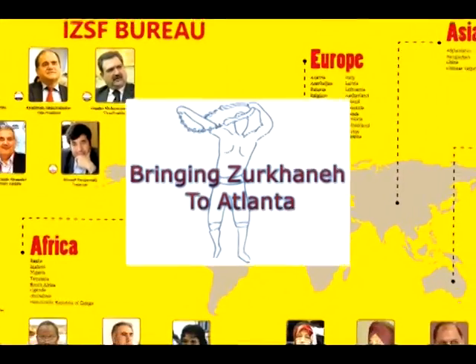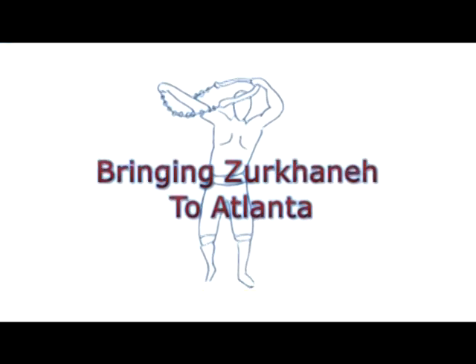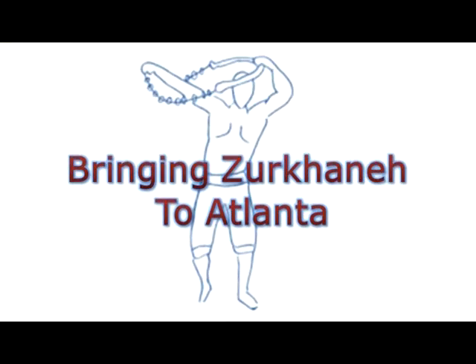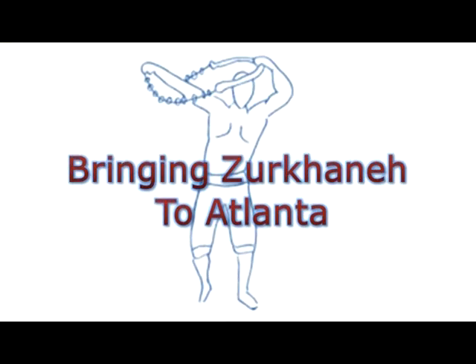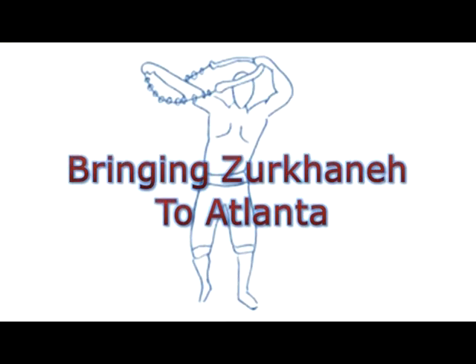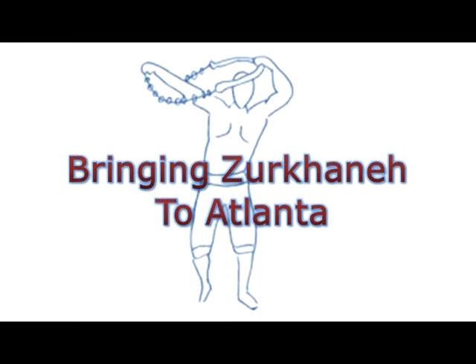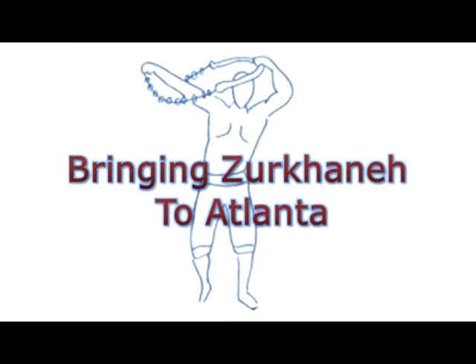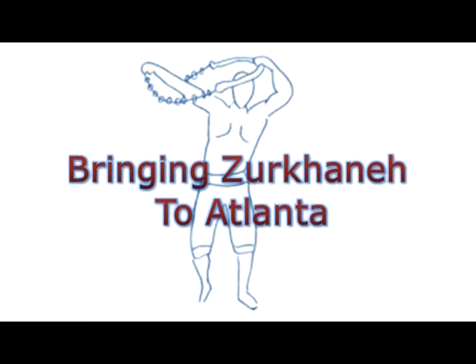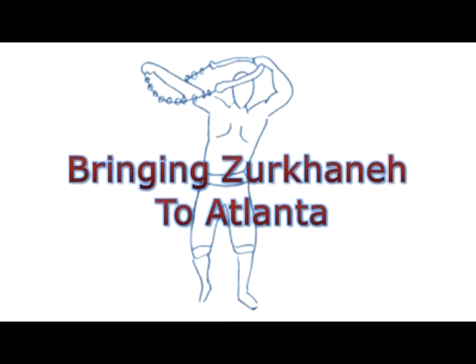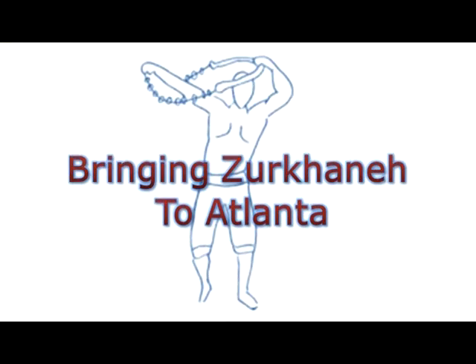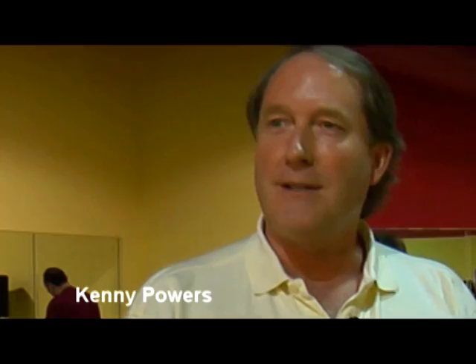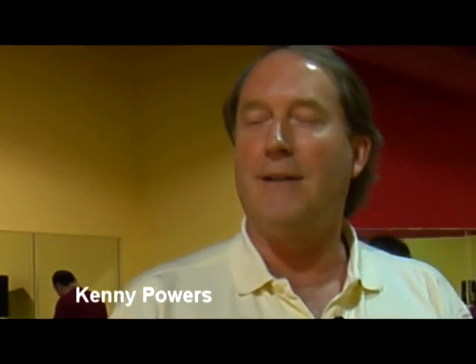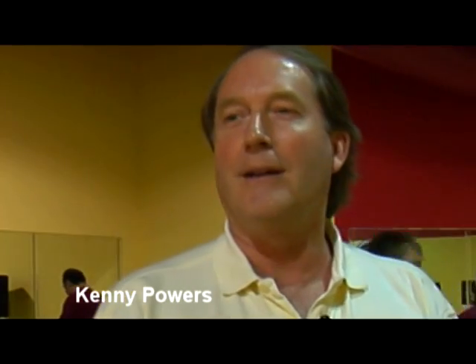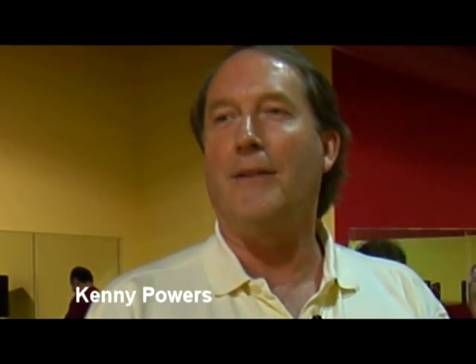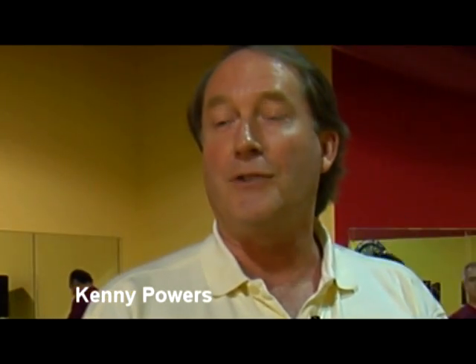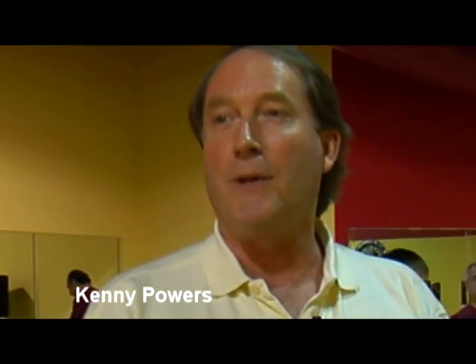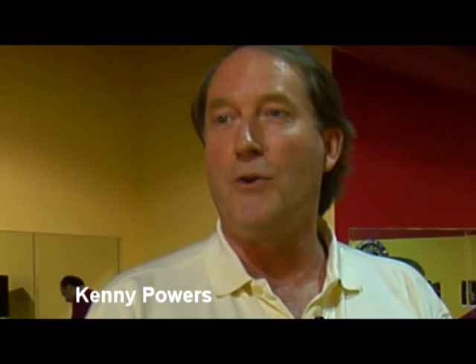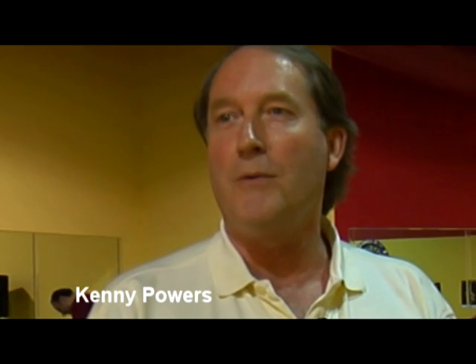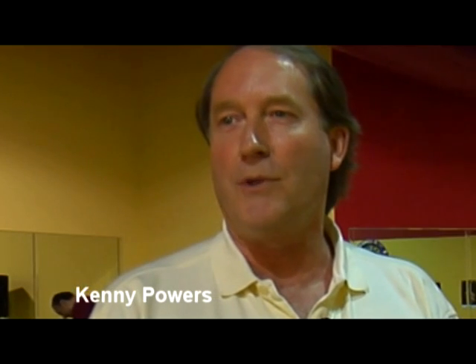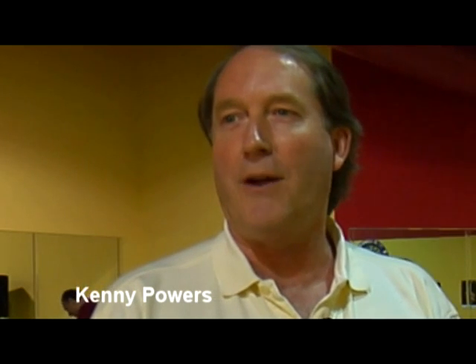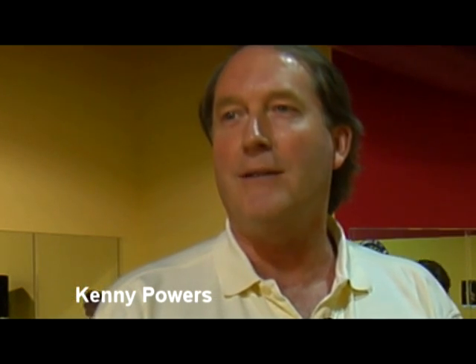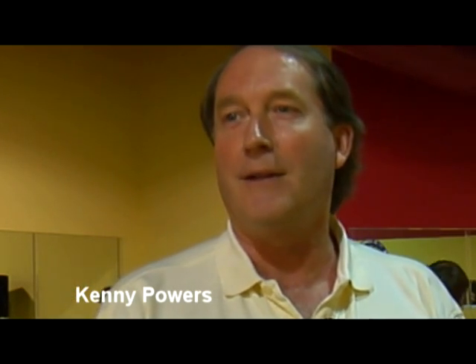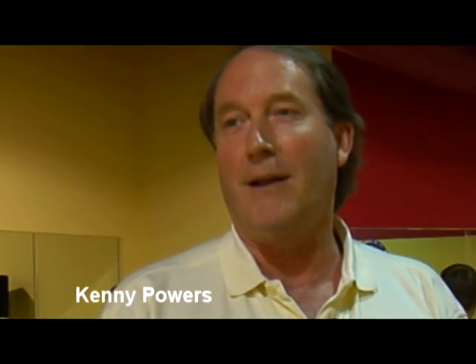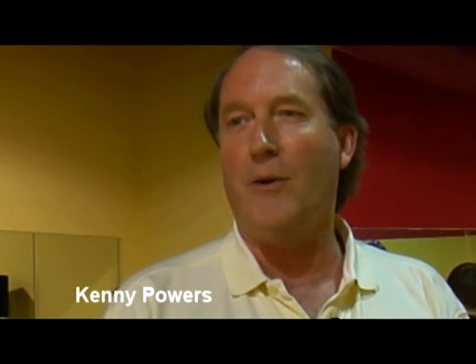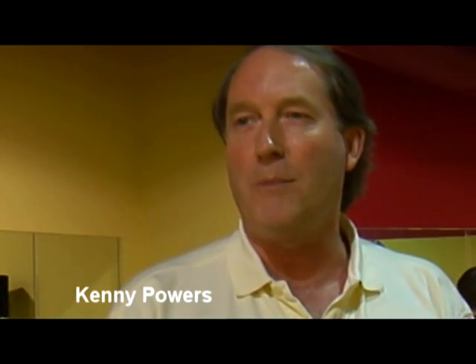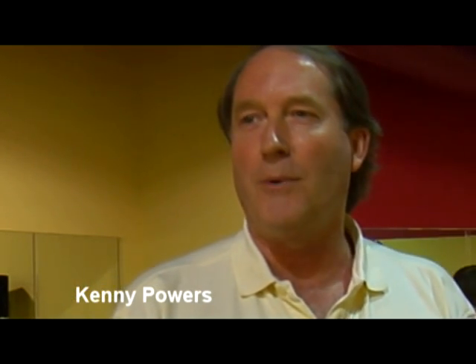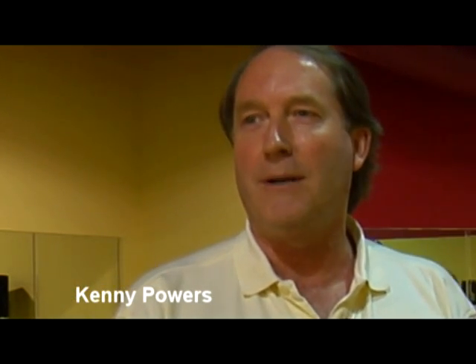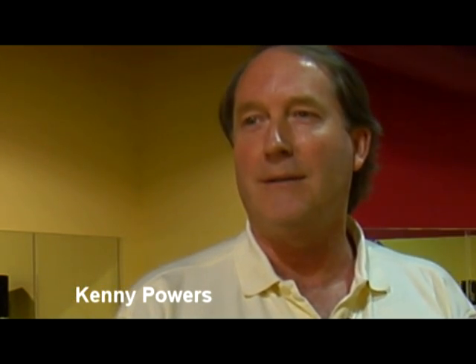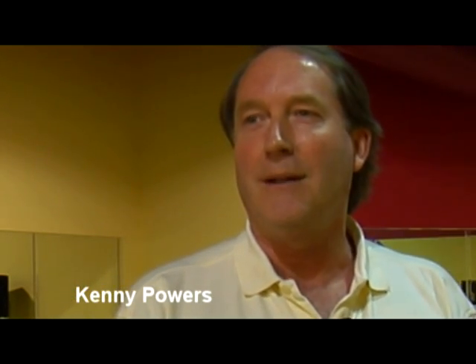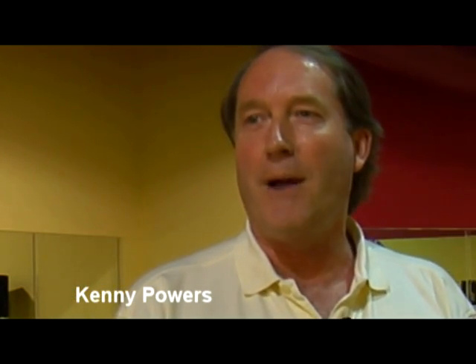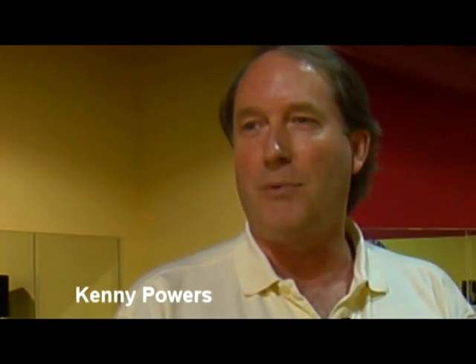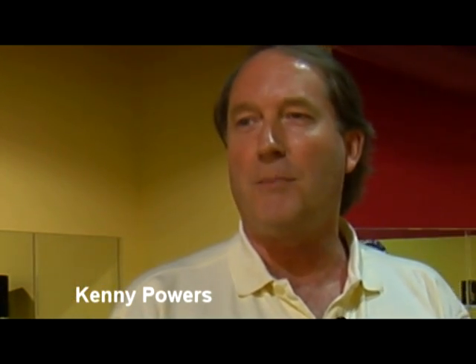I think Zurkhaneh is great. I think it's interesting, and I think it's something new for this area. I hope people come out and participate.